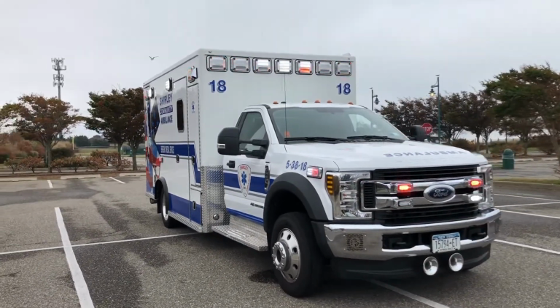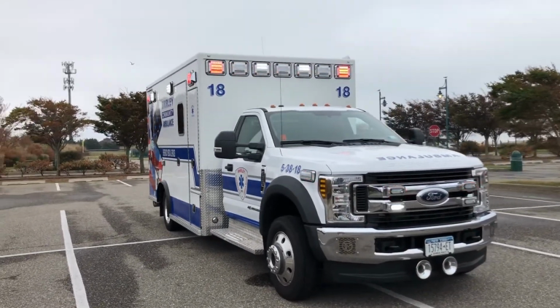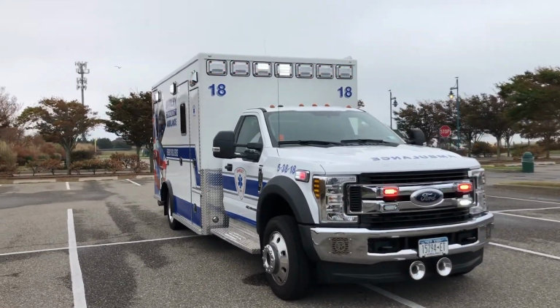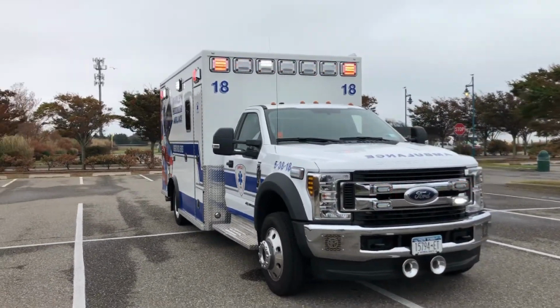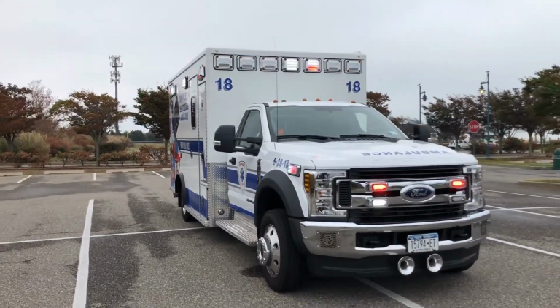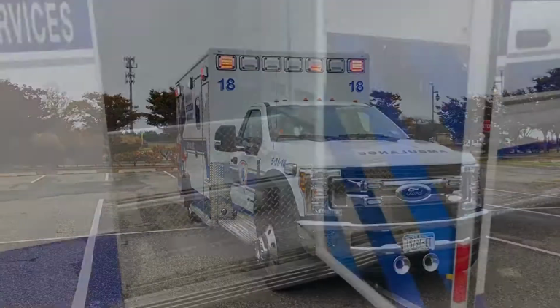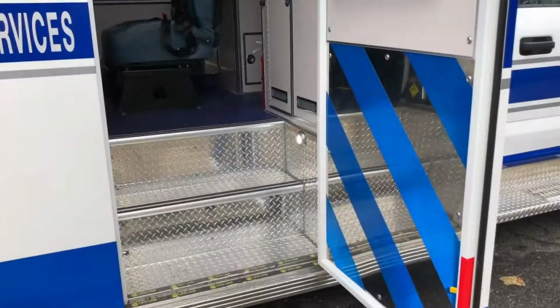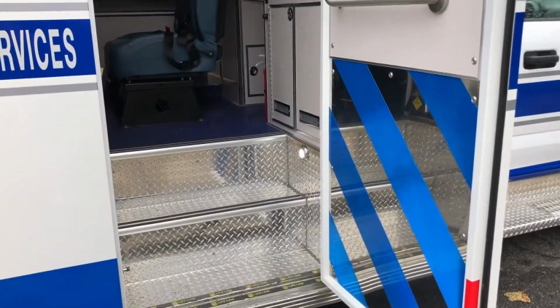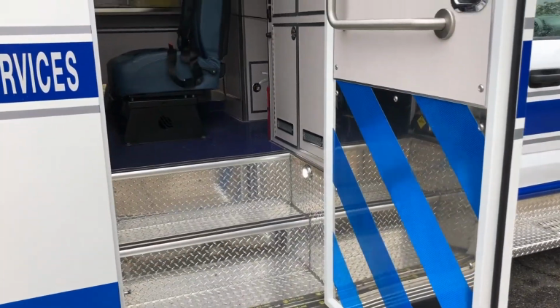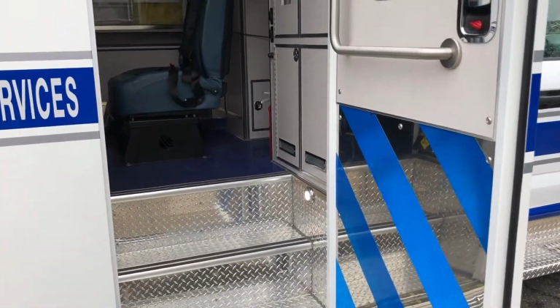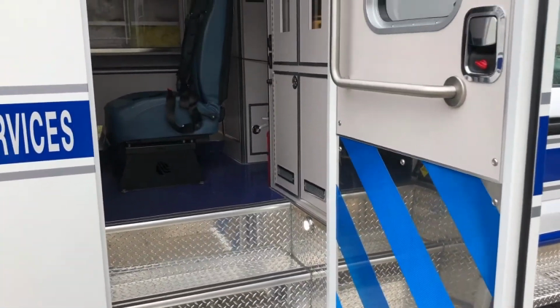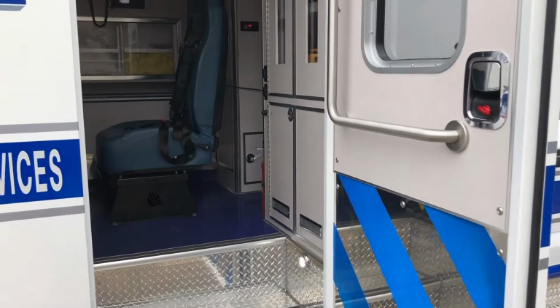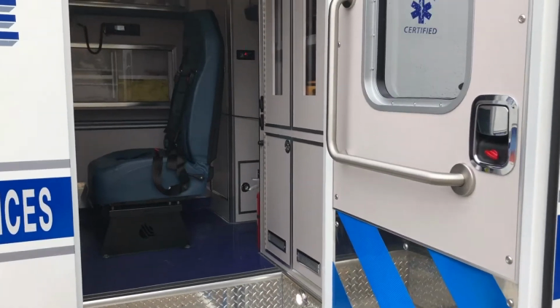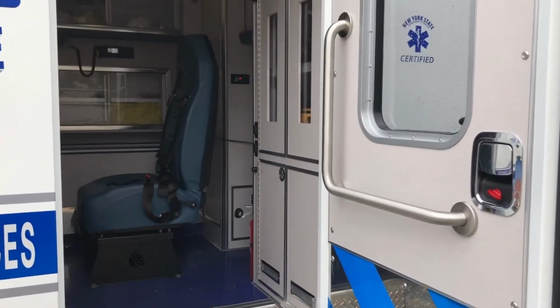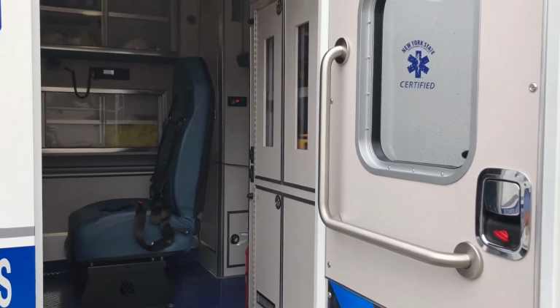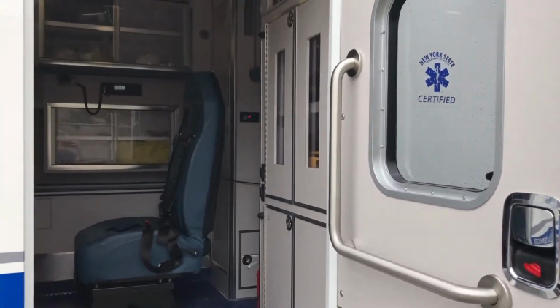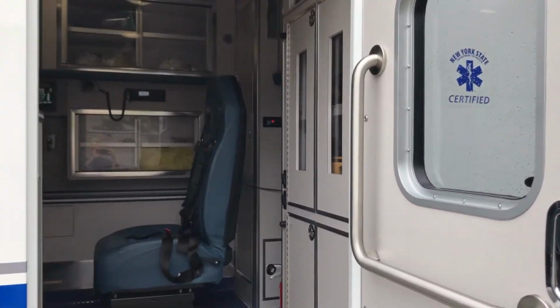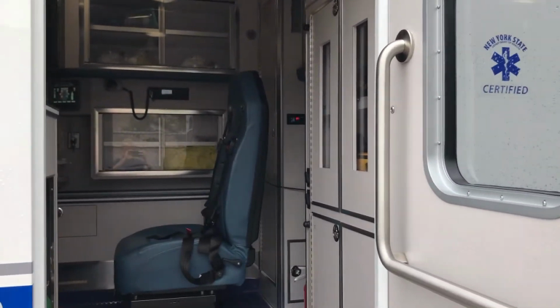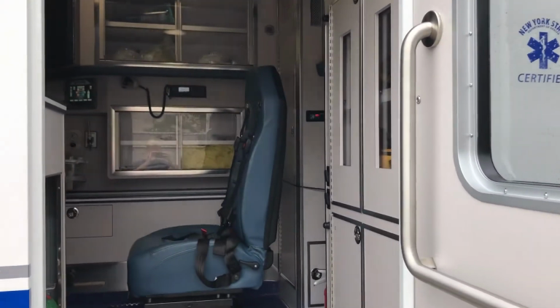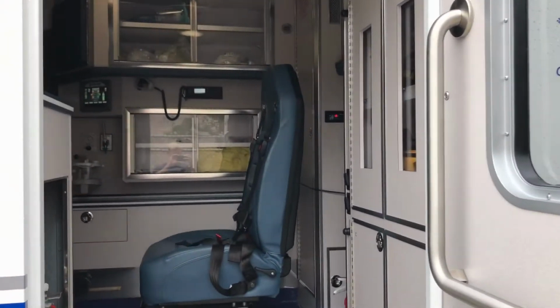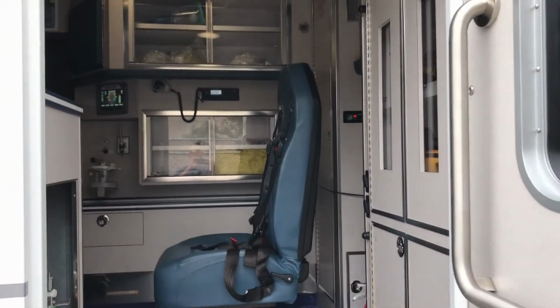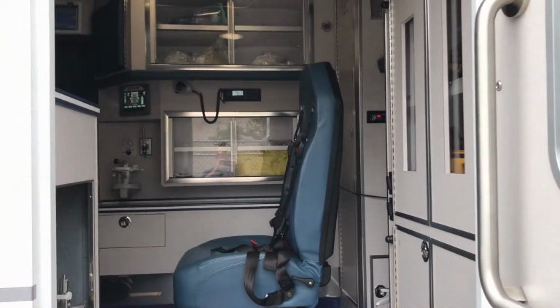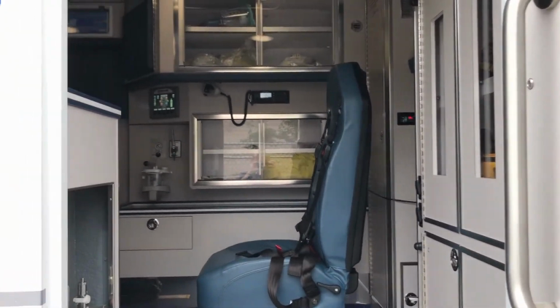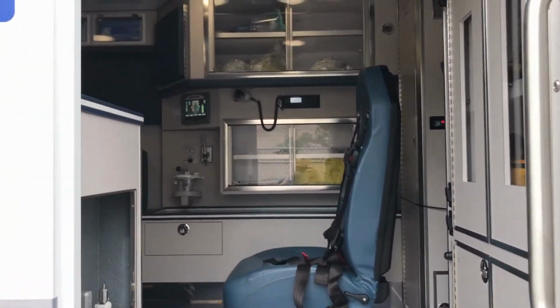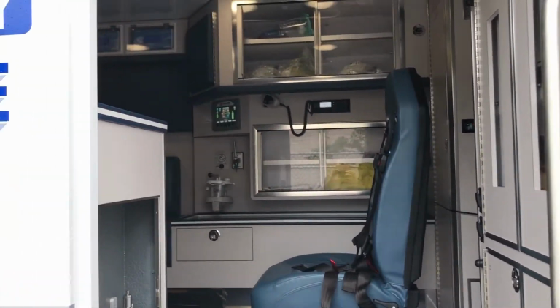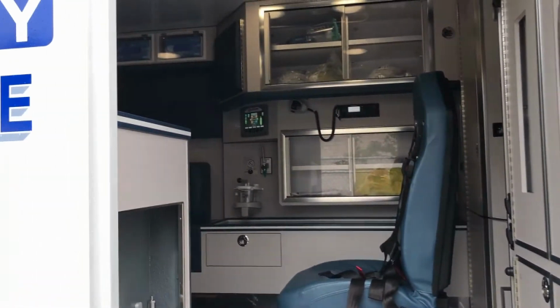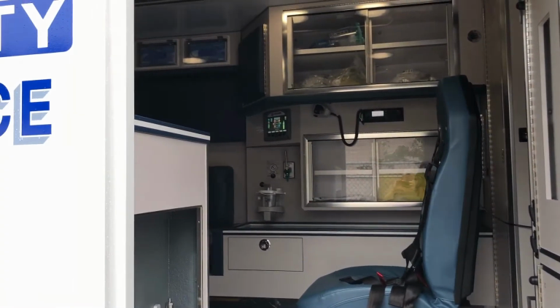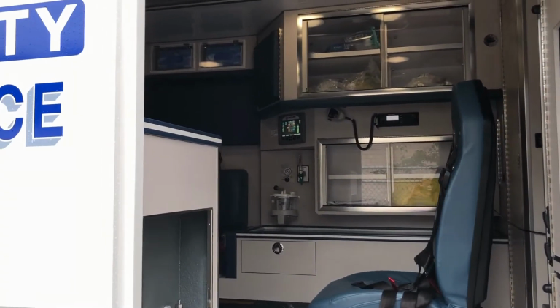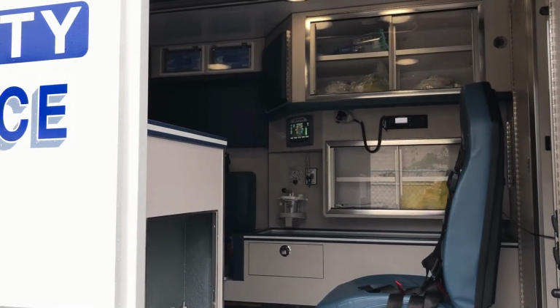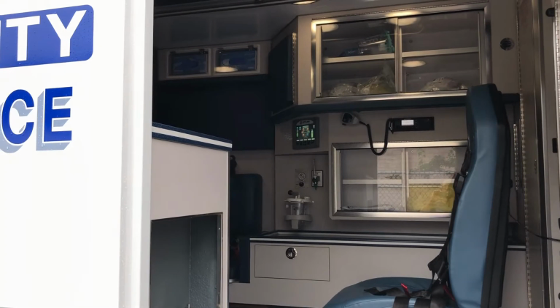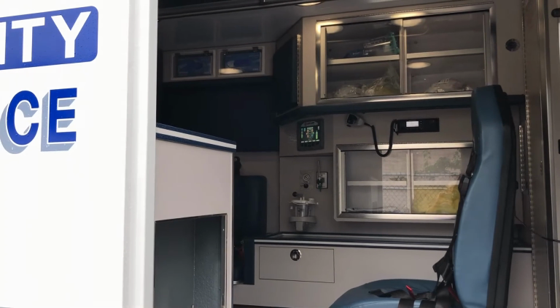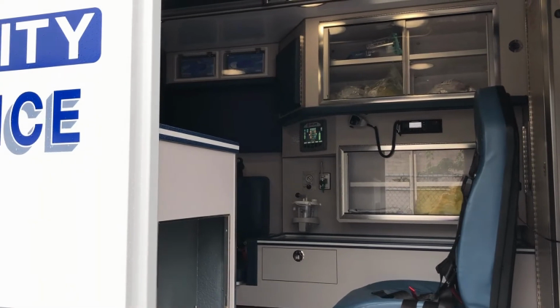All Lifeline Ambulances come with proprietary aluminum extrusions that add strength, improve stability, and contribute a quiet comfort.